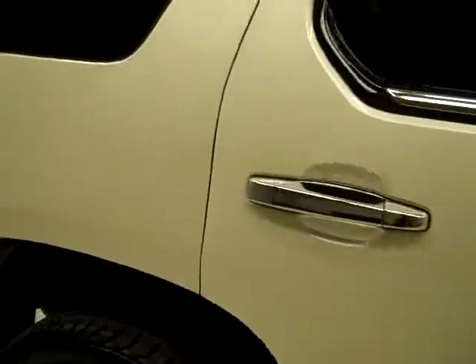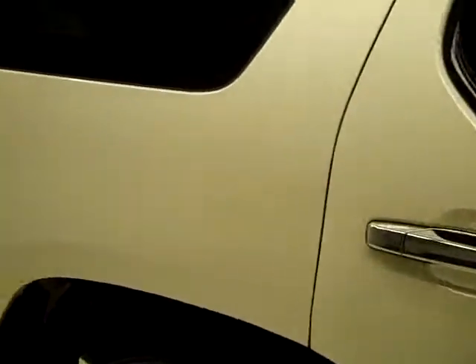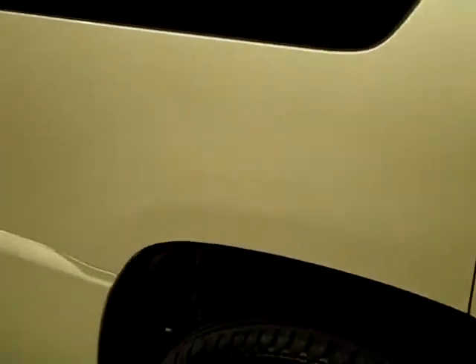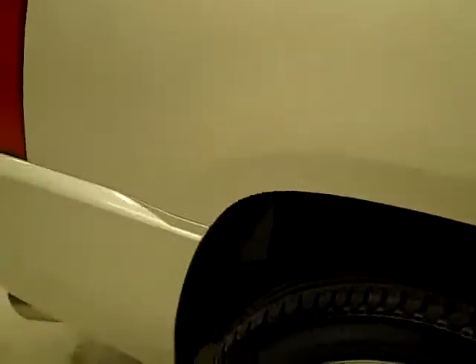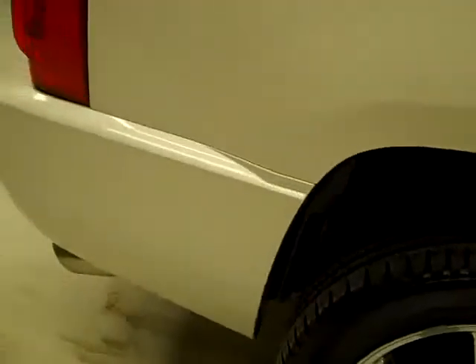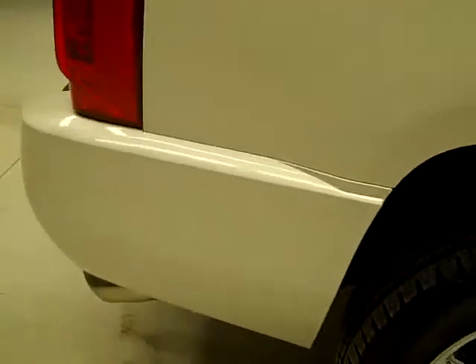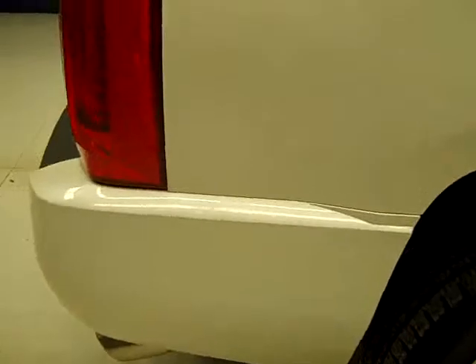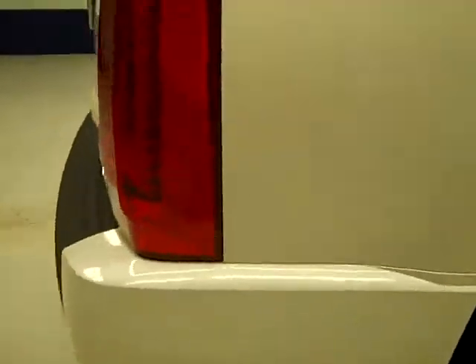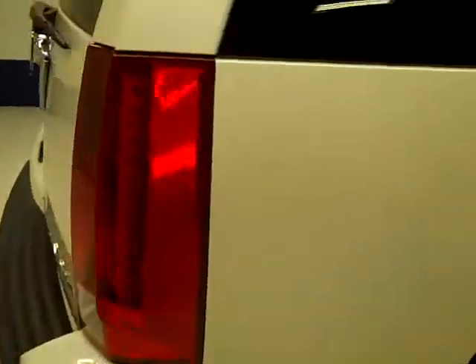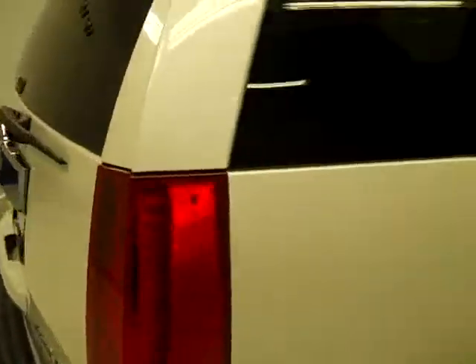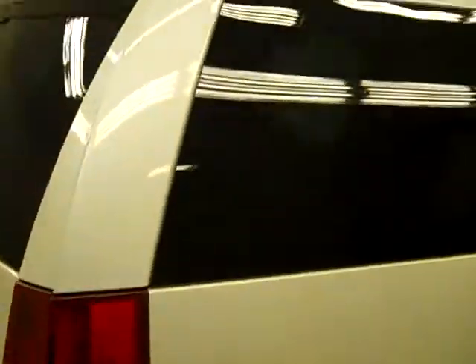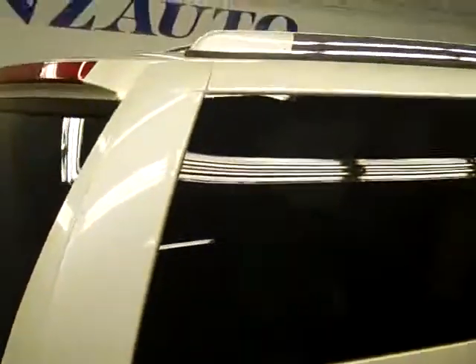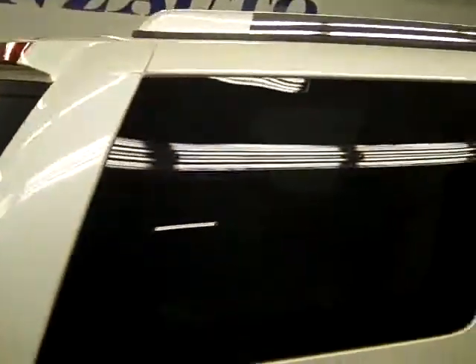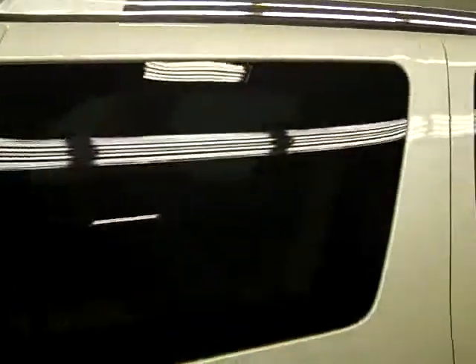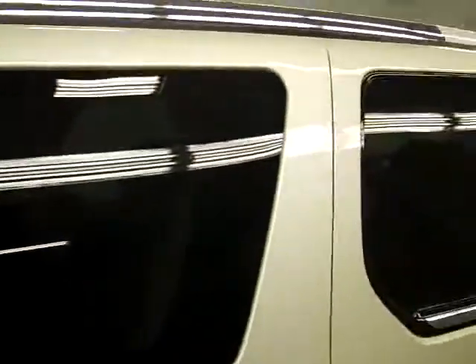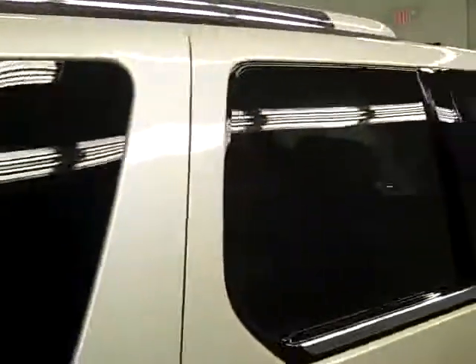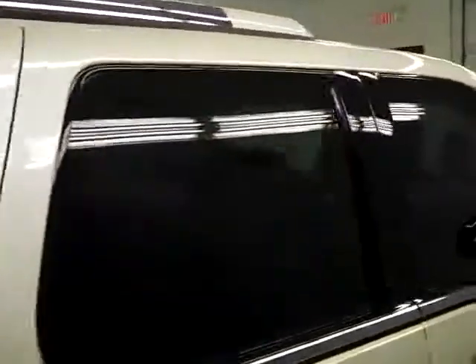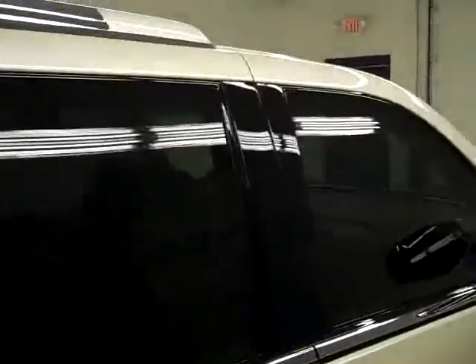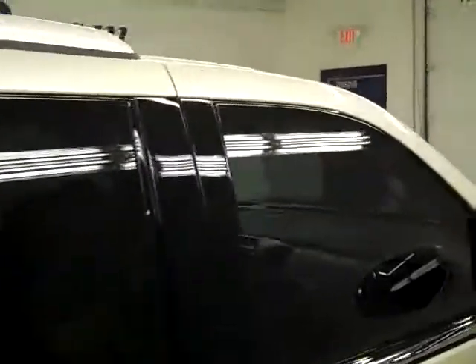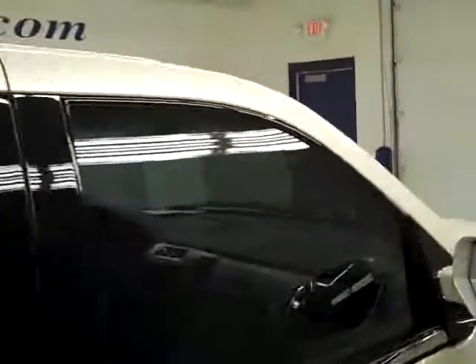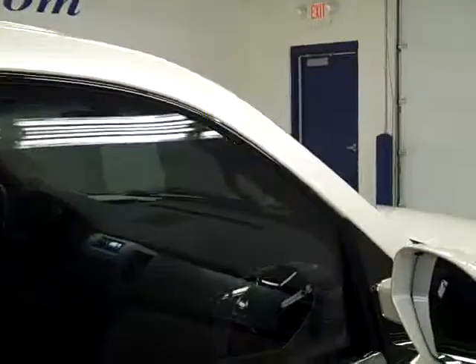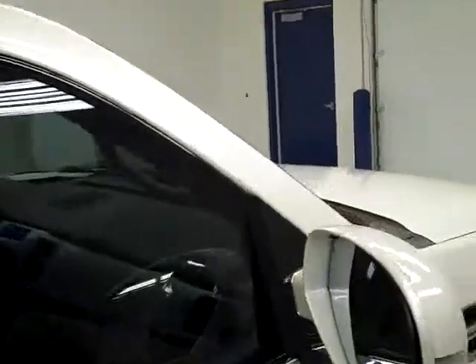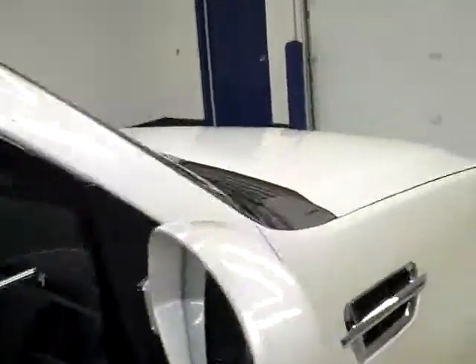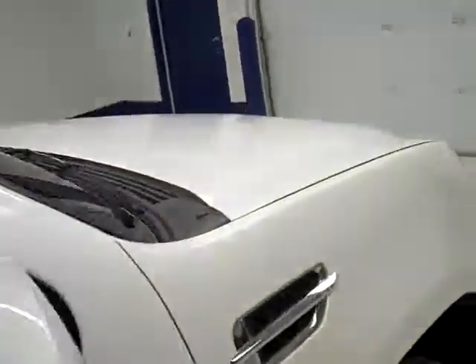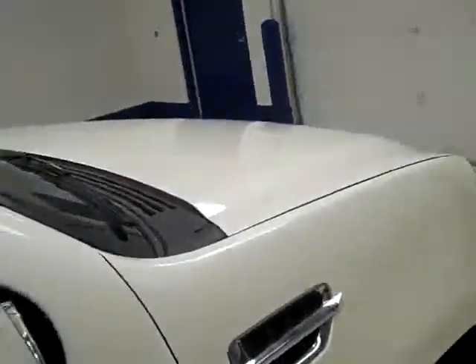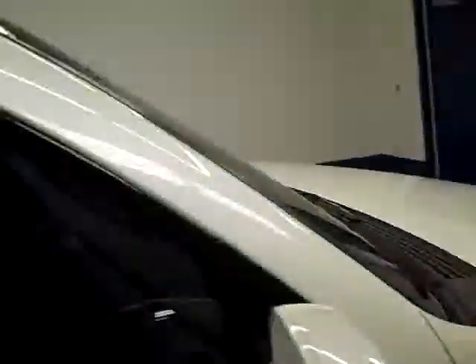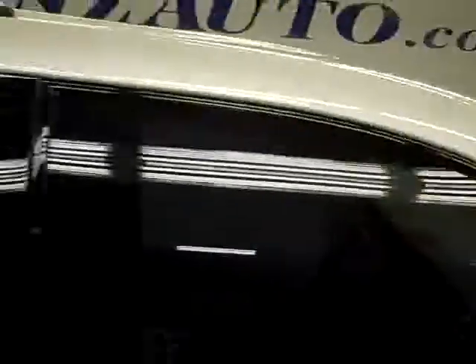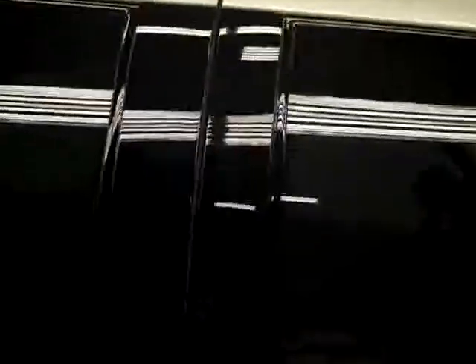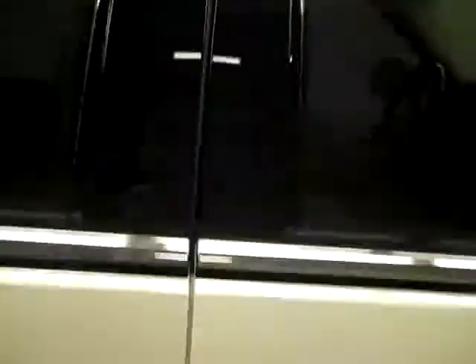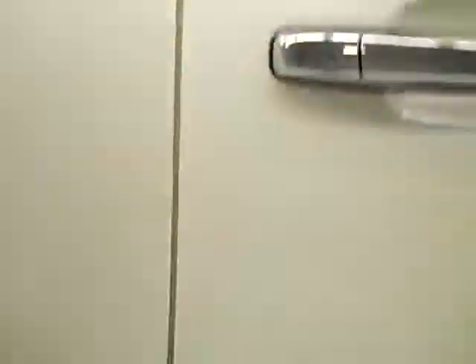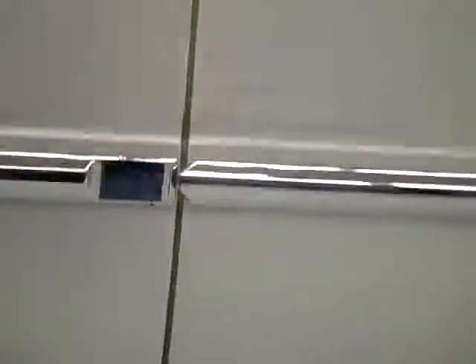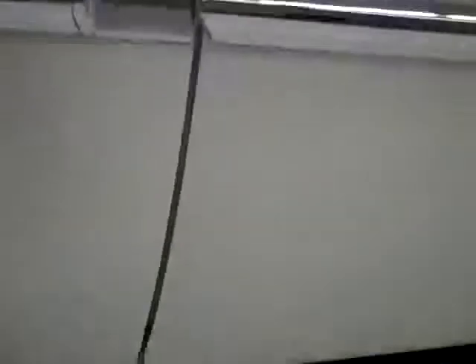I don't see any dents or scratches, and I point anything like that out to you. That's why we make these videos — because these are used vehicles and we want to show you exactly what kind of condition they're in before you make your trip here. So there's no surprises.